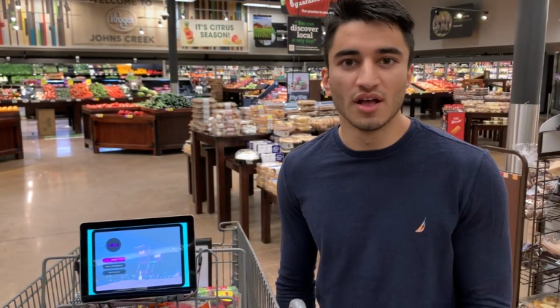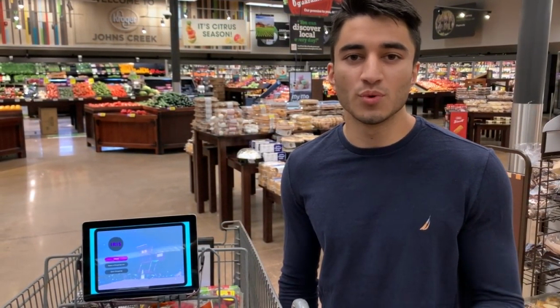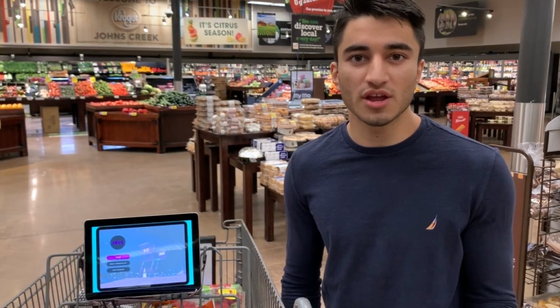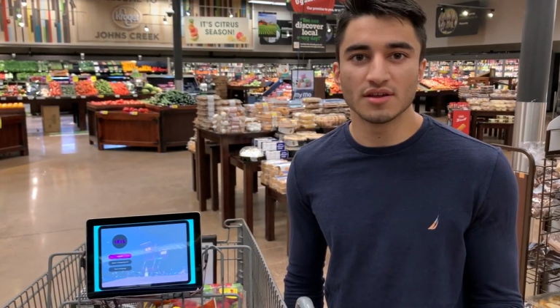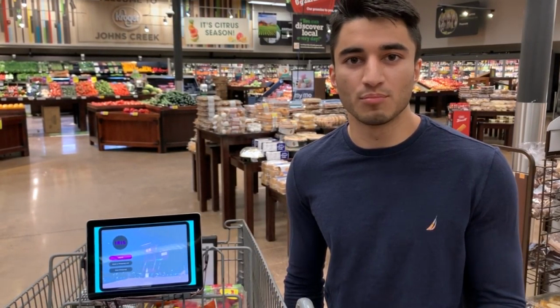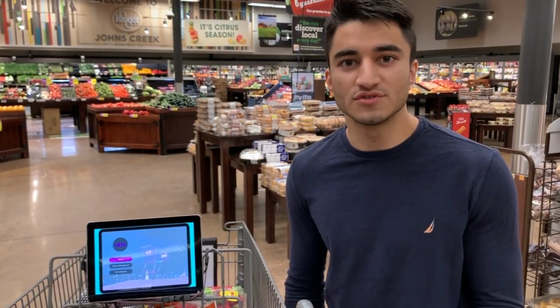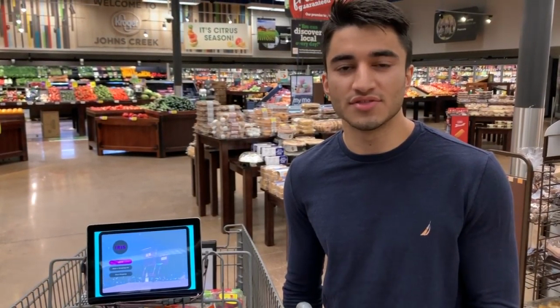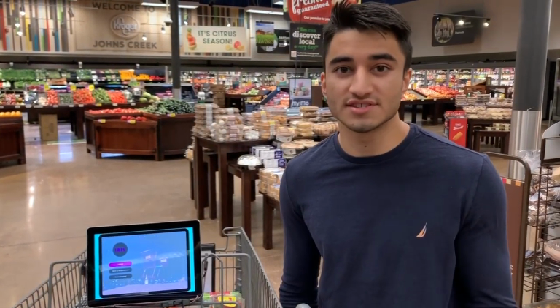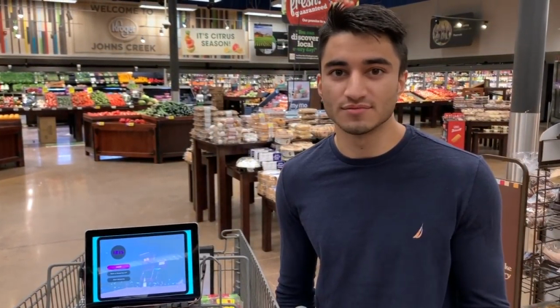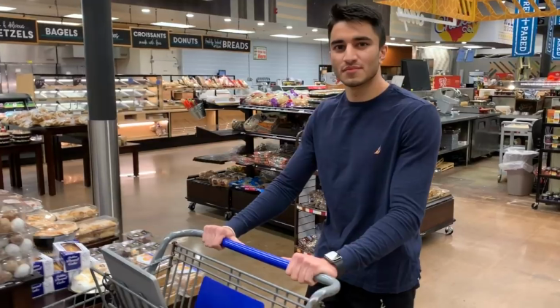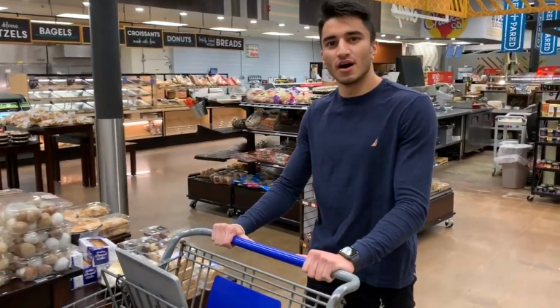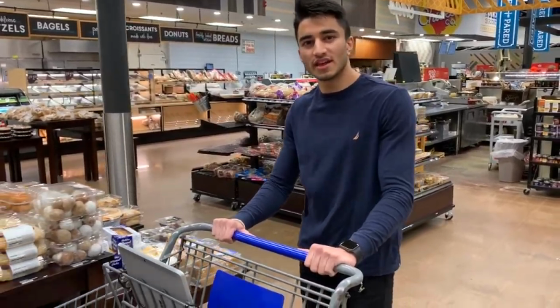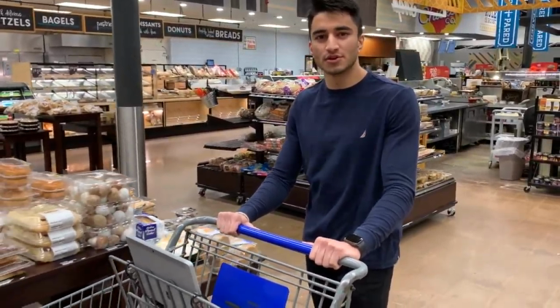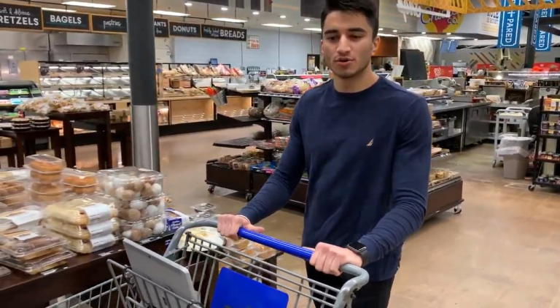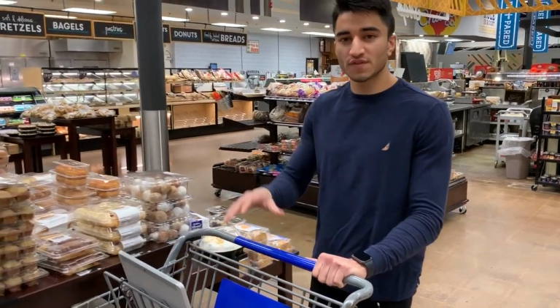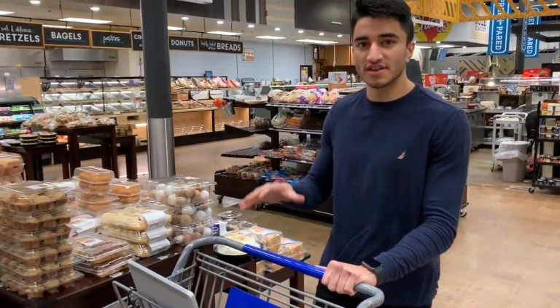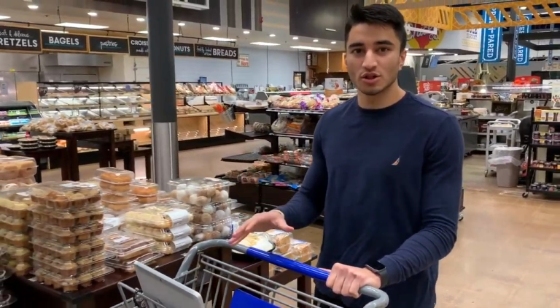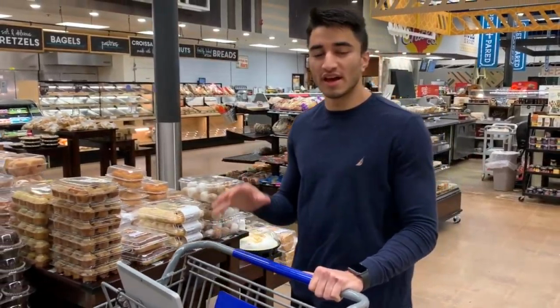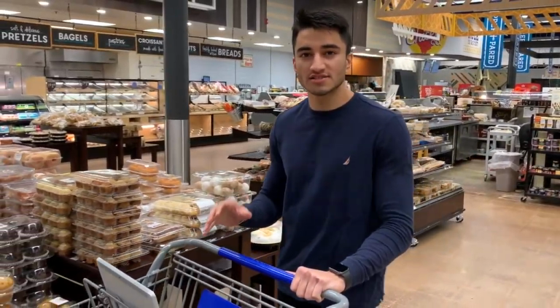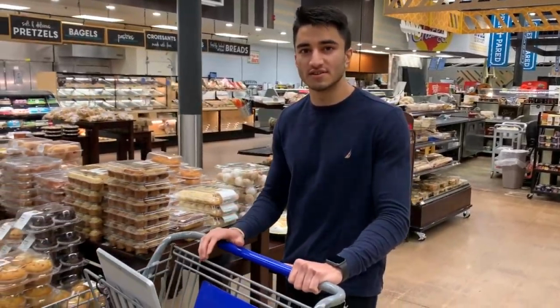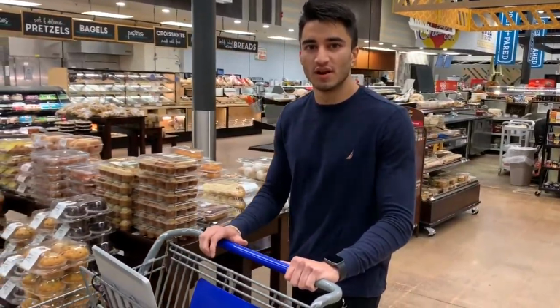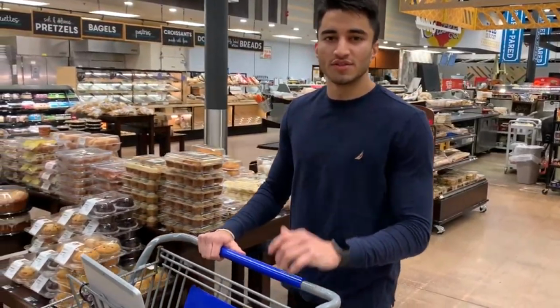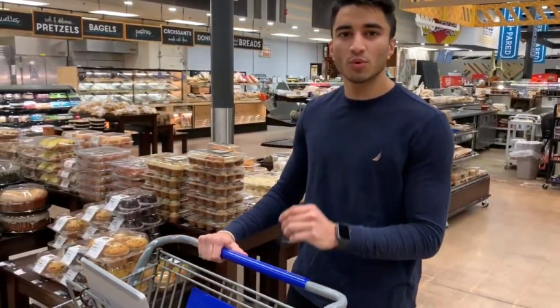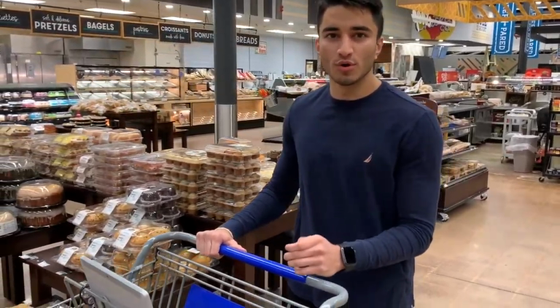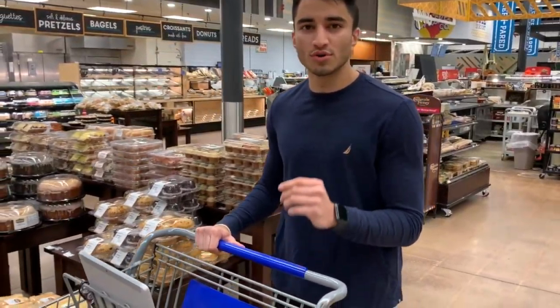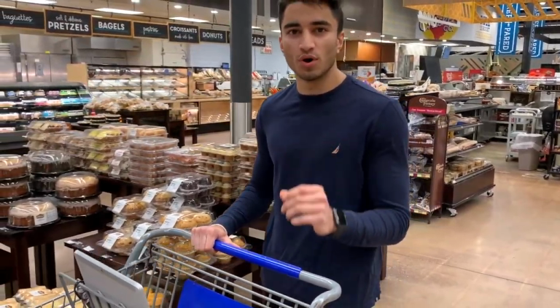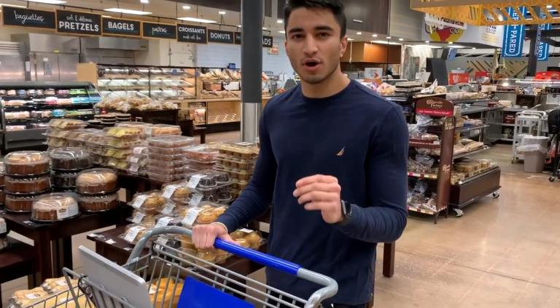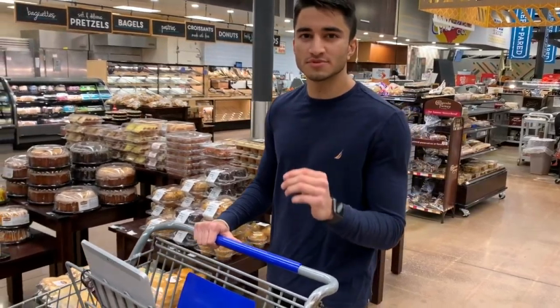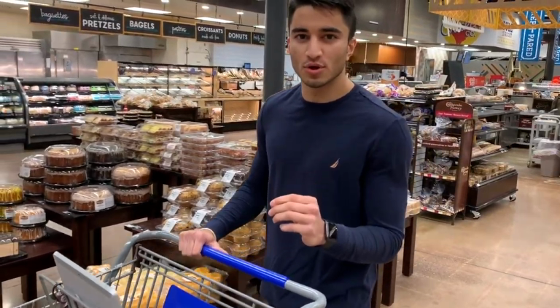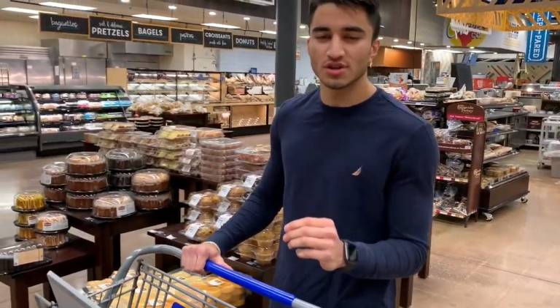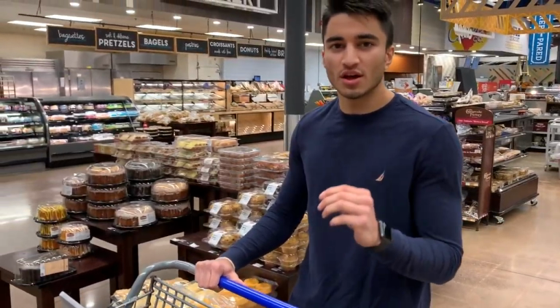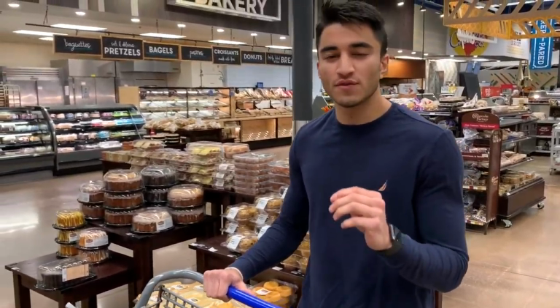In addition to that, retailers will have greater volume and specificity in the movement of their goods. For example, if a customer puts peanut butter in their shopping cart, then we can recommend their brand of jelly that's on sale.